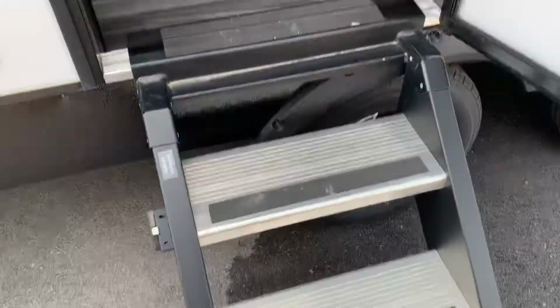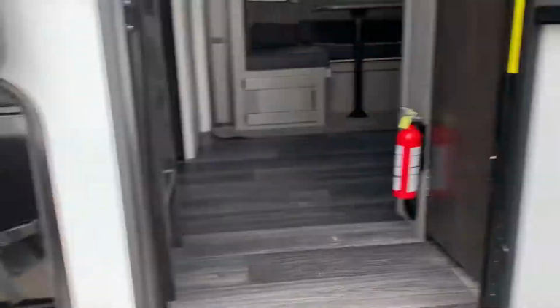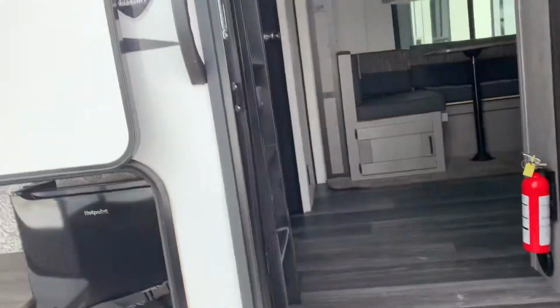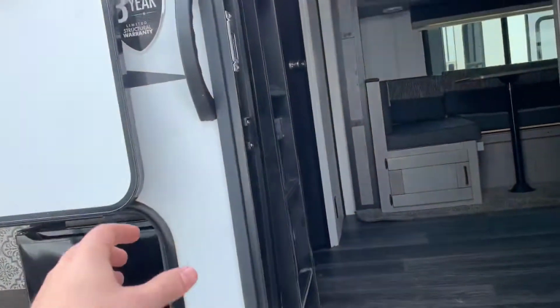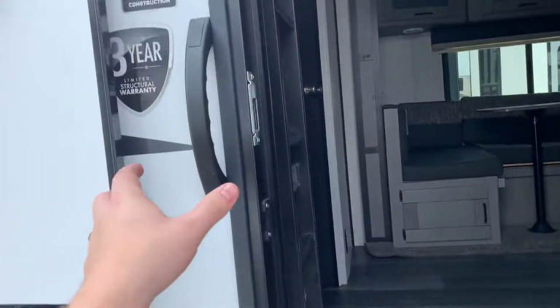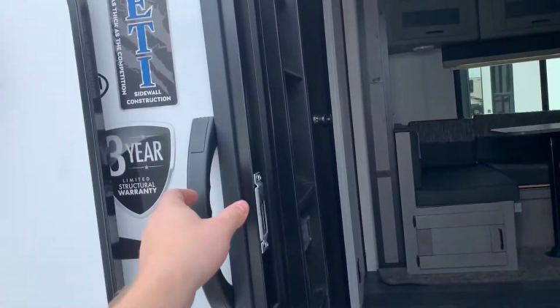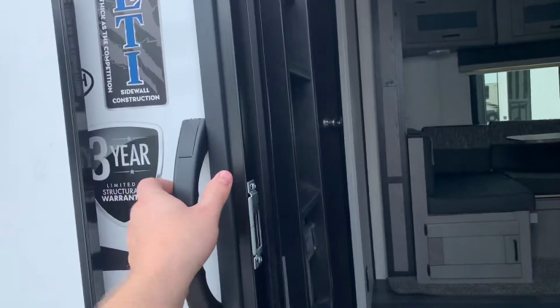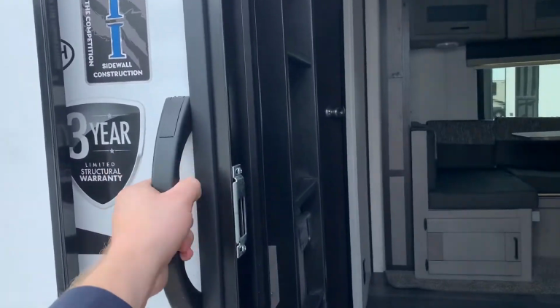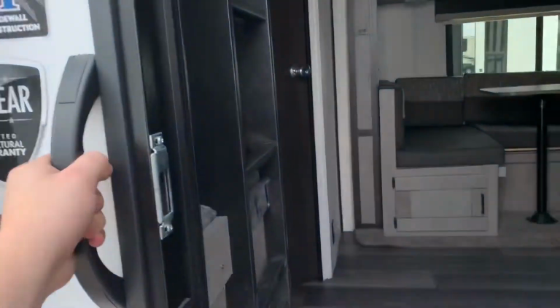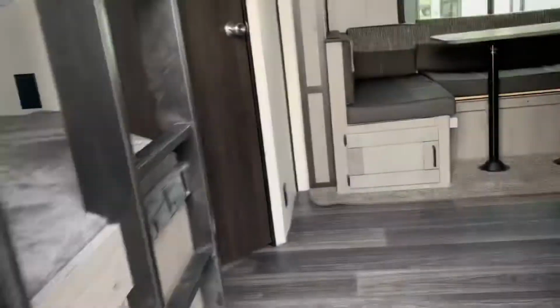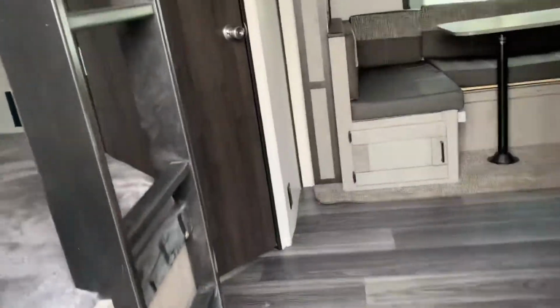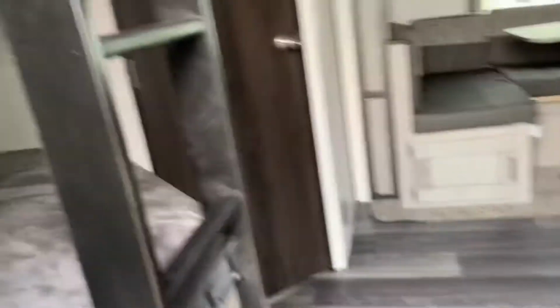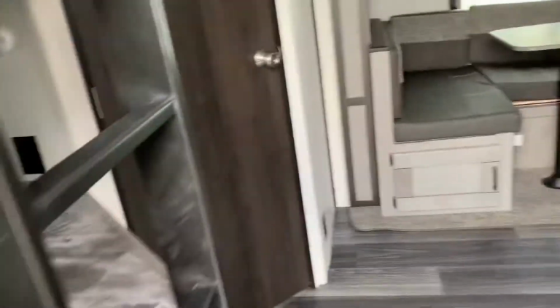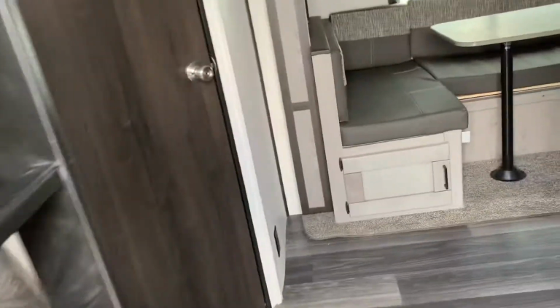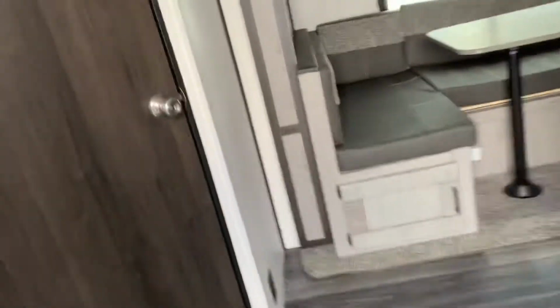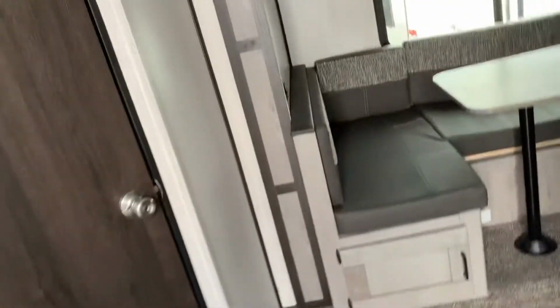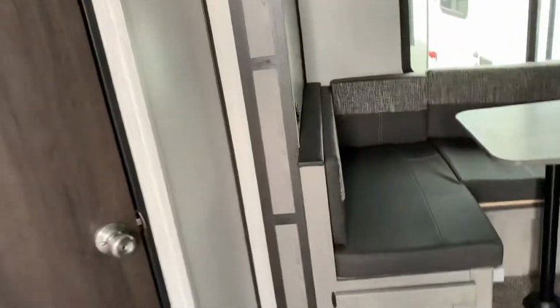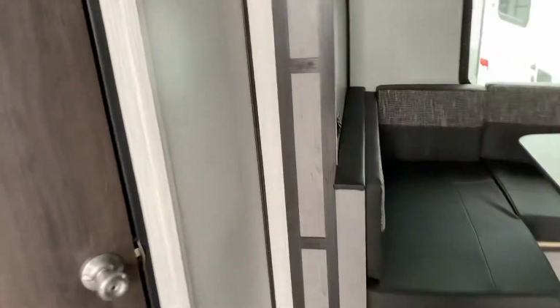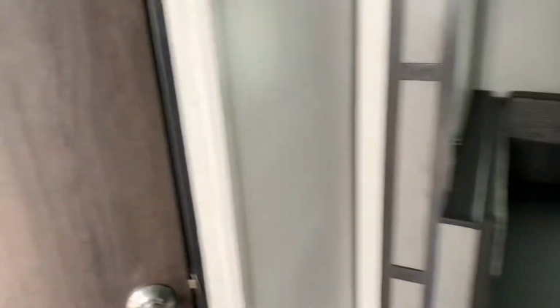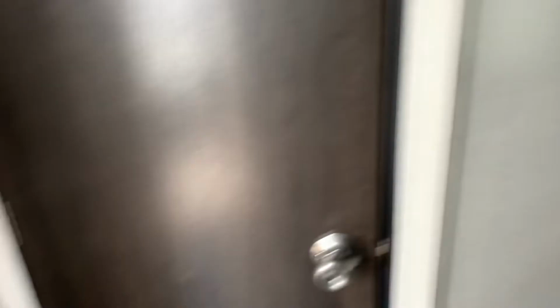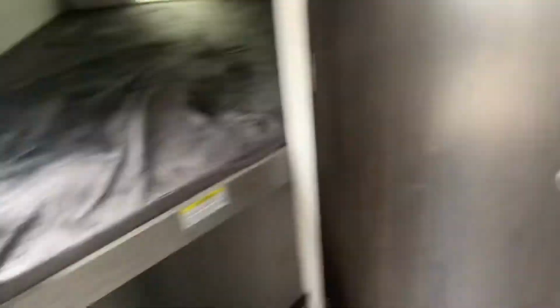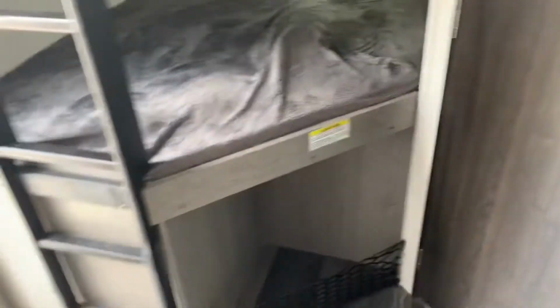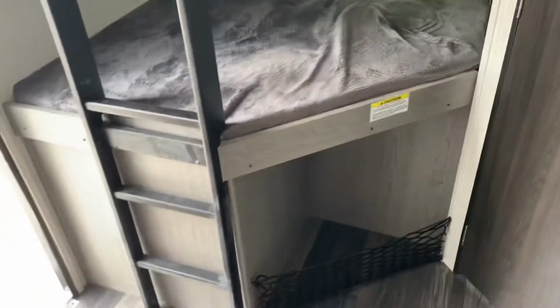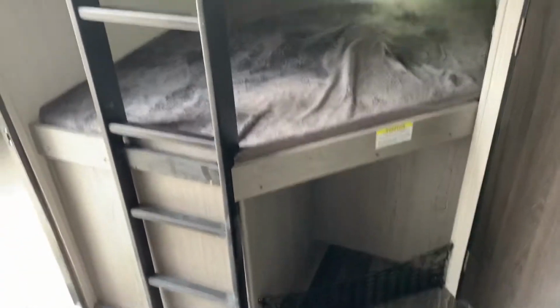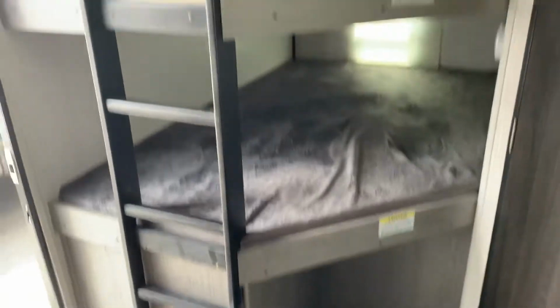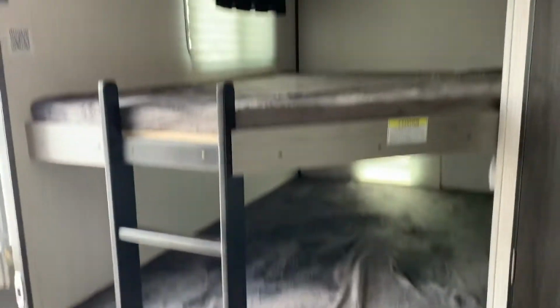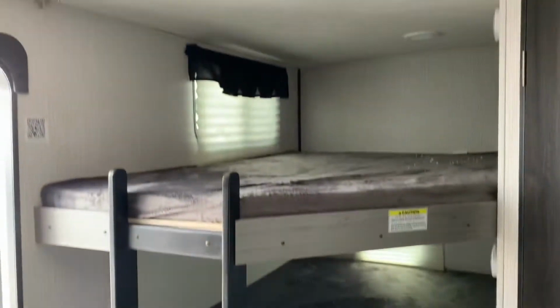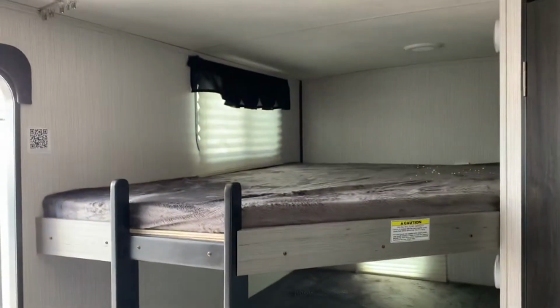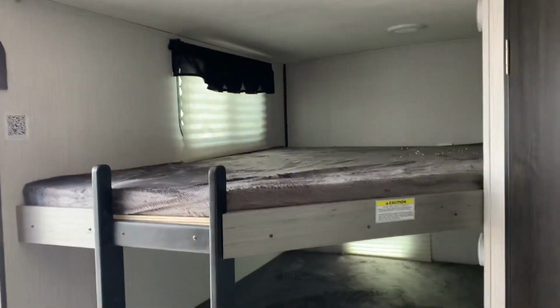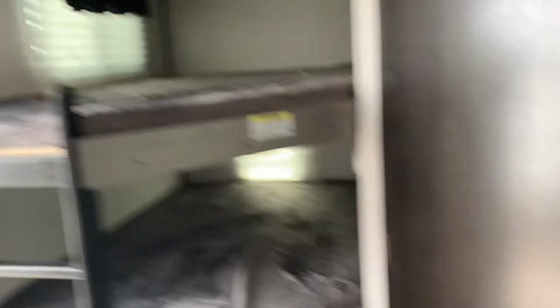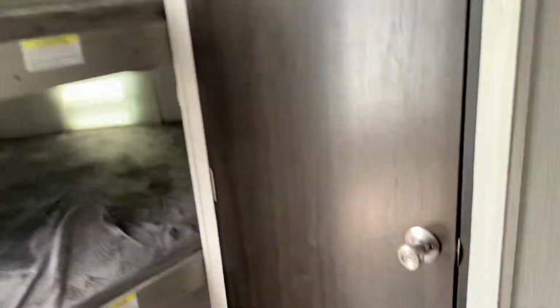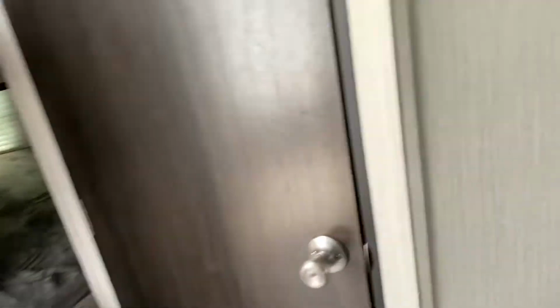Stepping up our strong steps and grabbing our sturdy handle, we're going to walk into the main cabin of the unit. The BH stands for bunkhouse — those are the bunks back there.